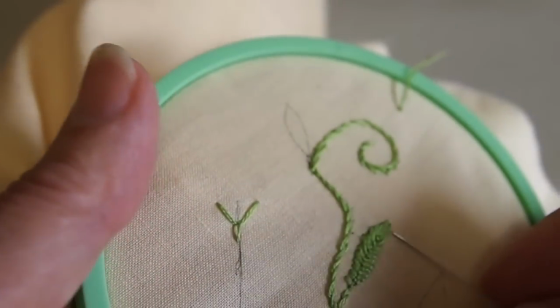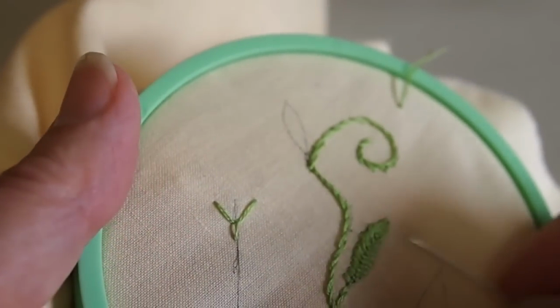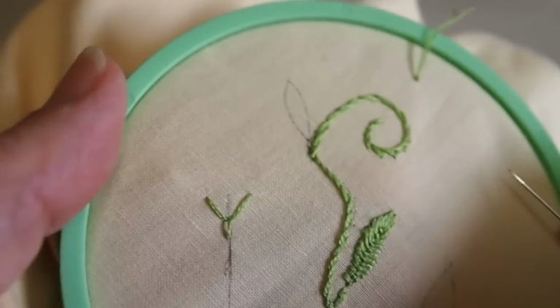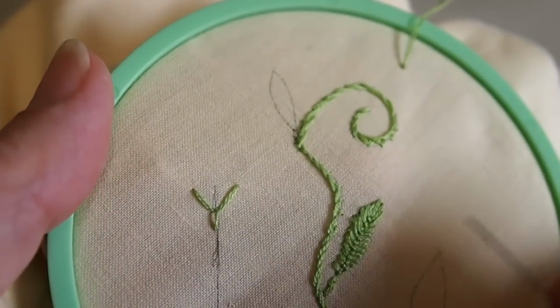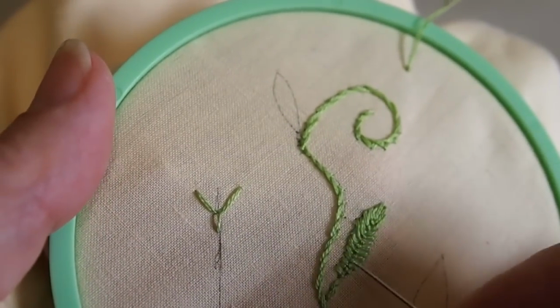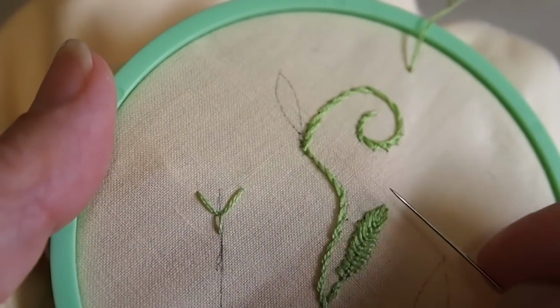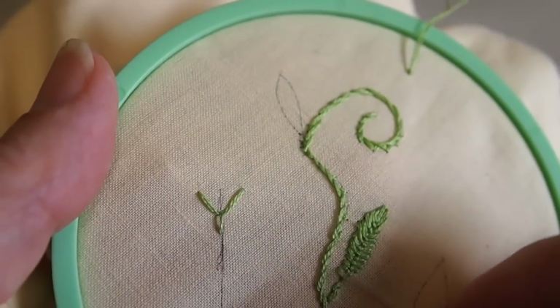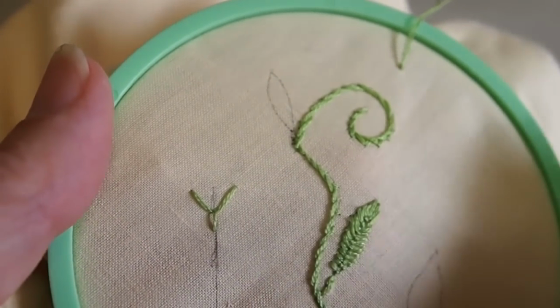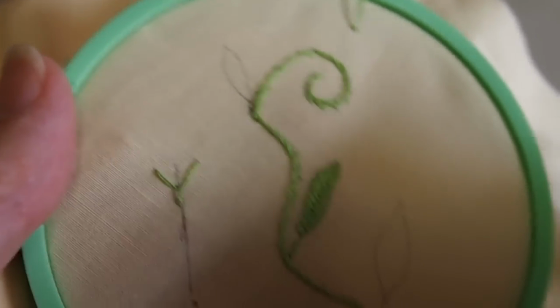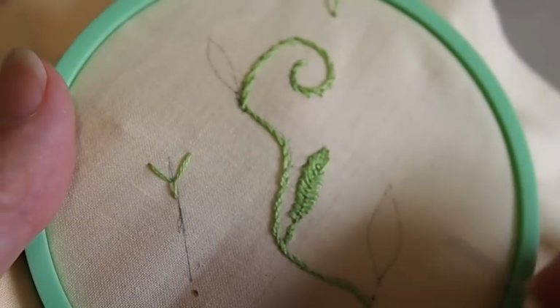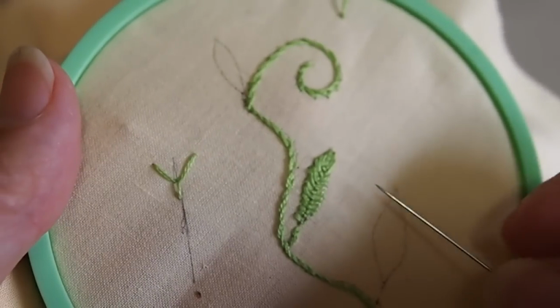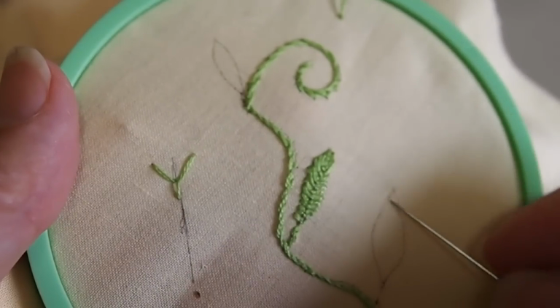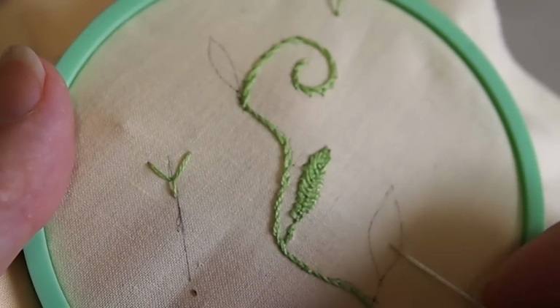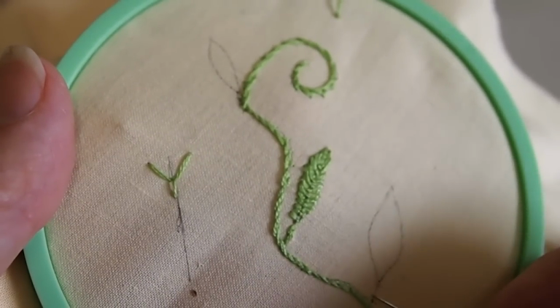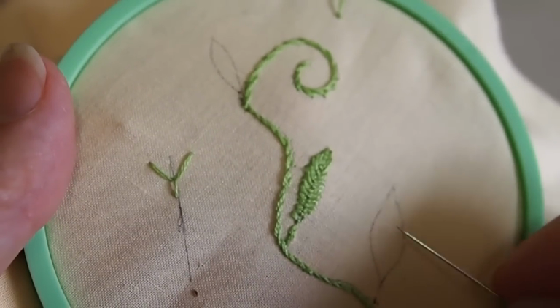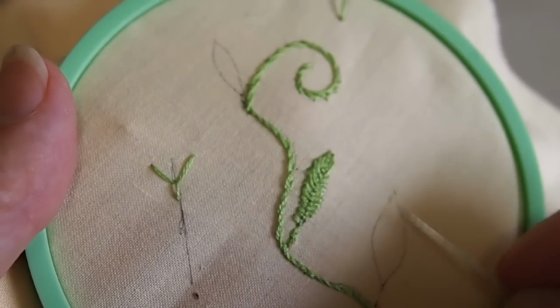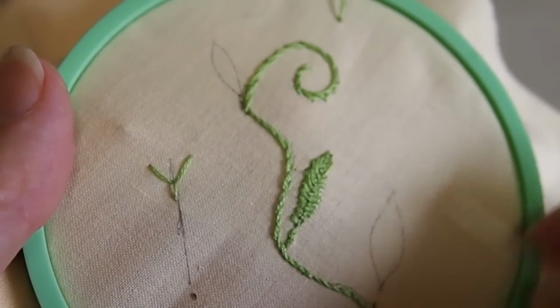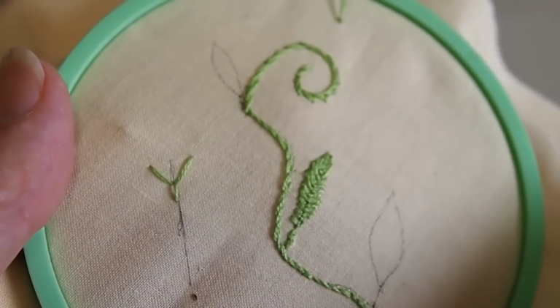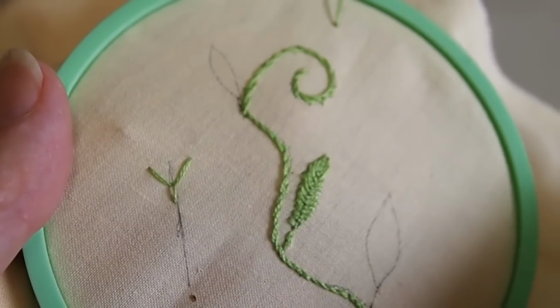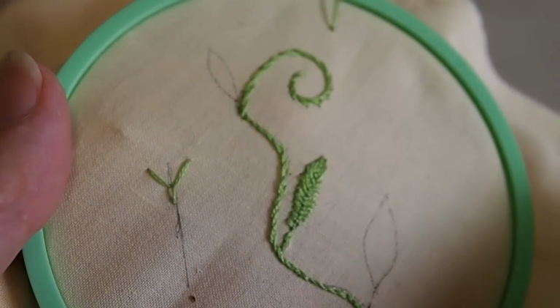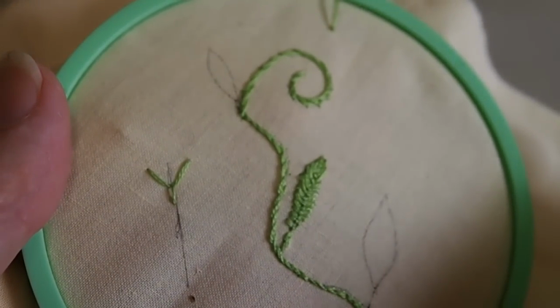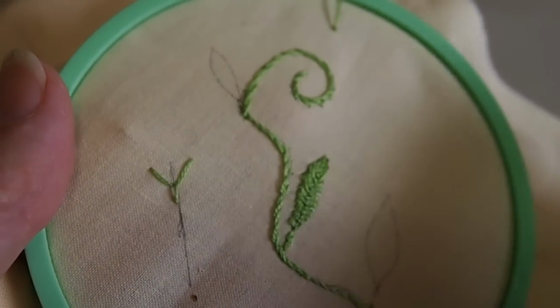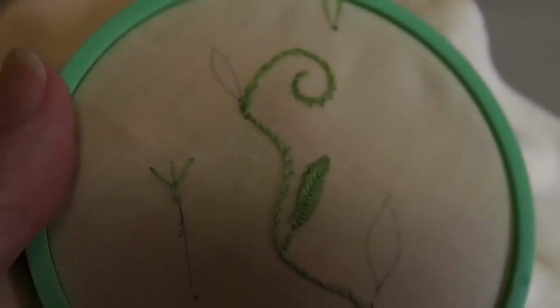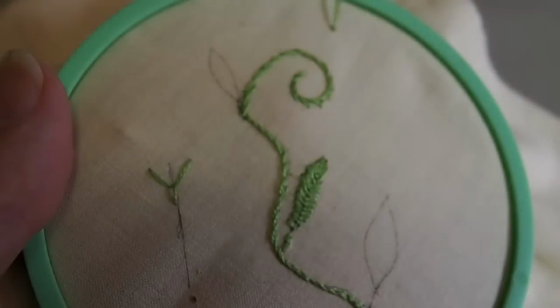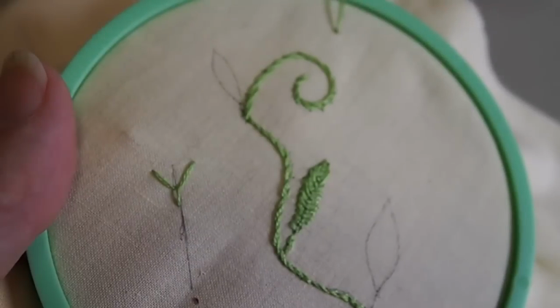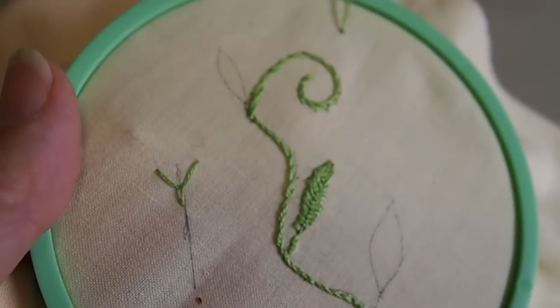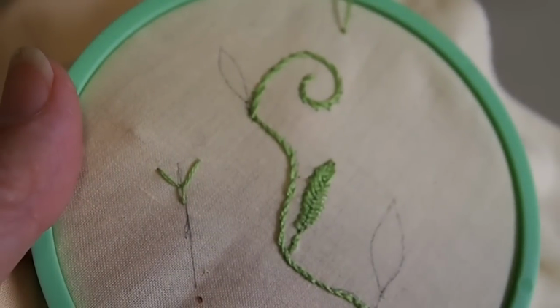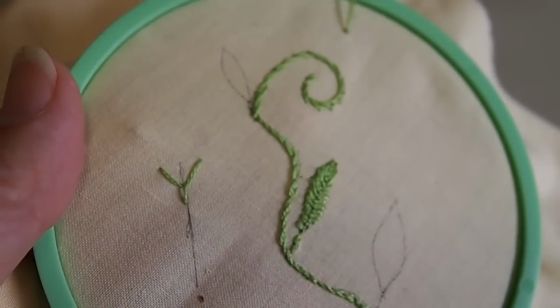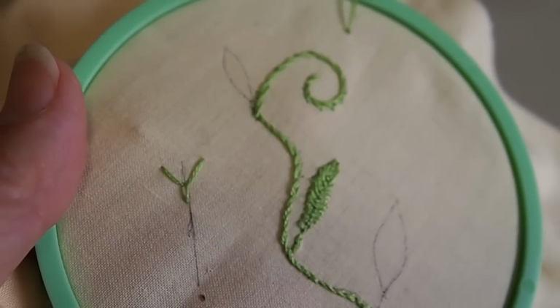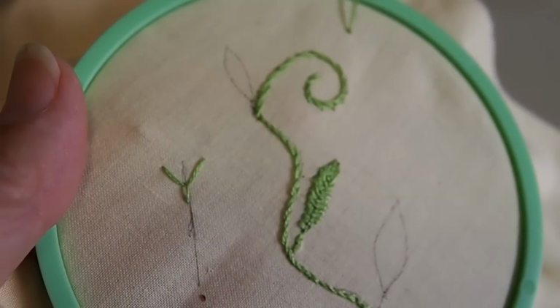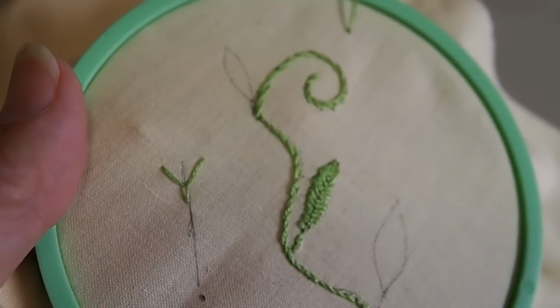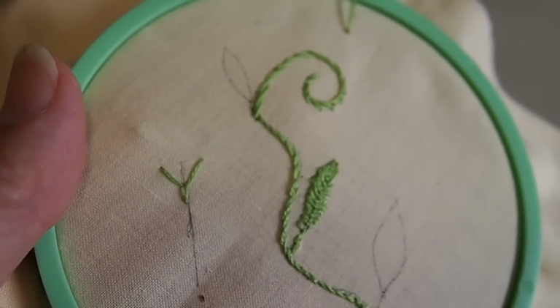The fly stitch can also apparently be used as a fill stitch. I've done a skinny little leaf here and I will show you how I did that by doing a little fatter leaf using the fly stitch.